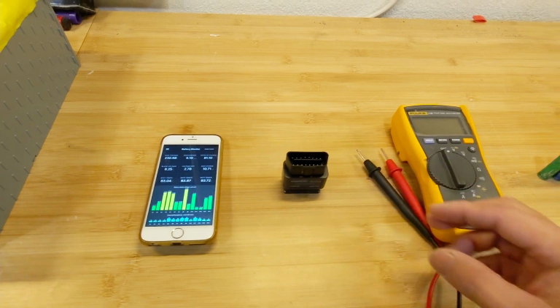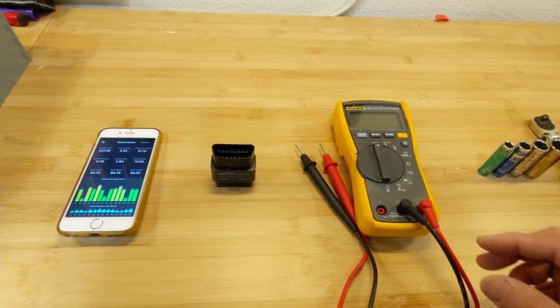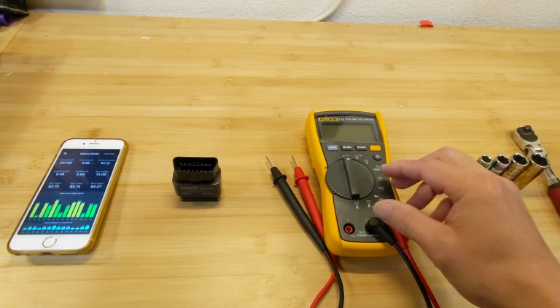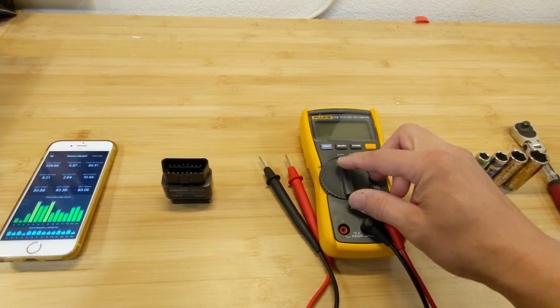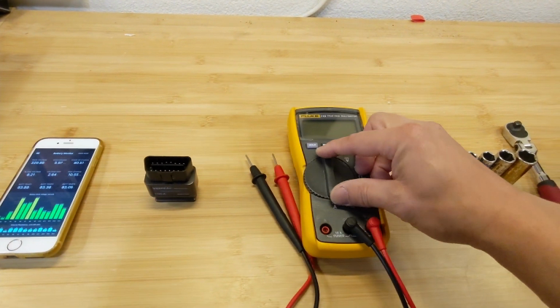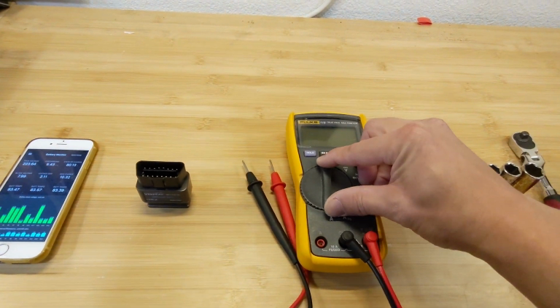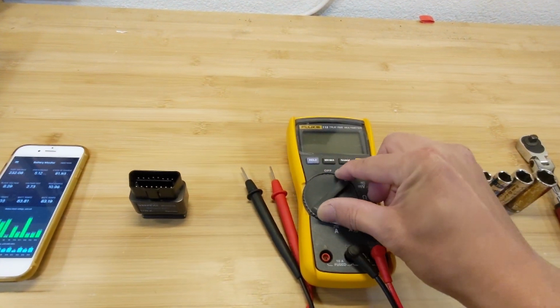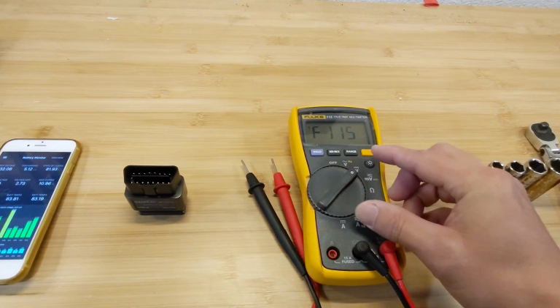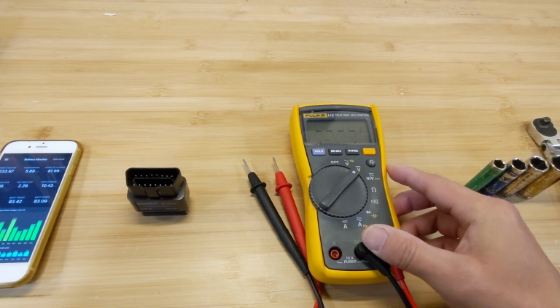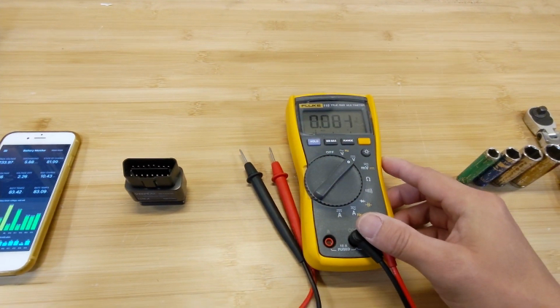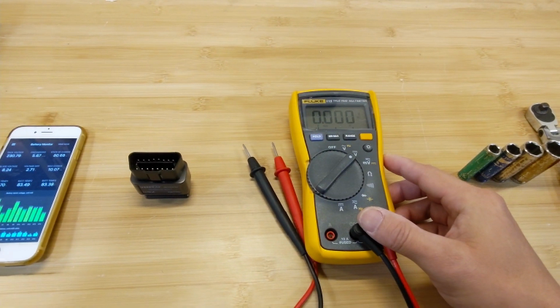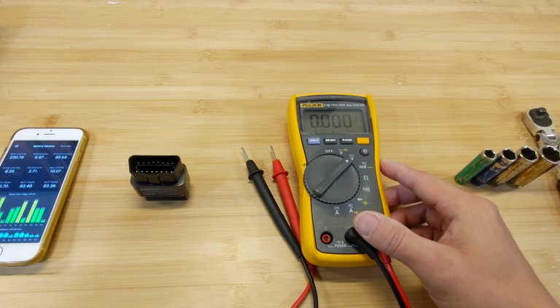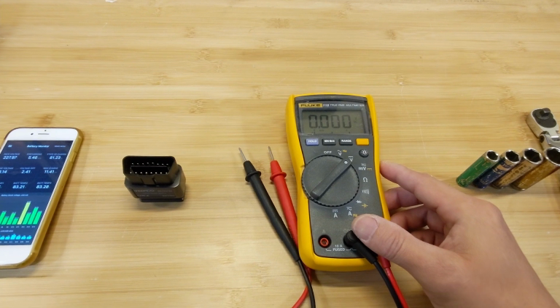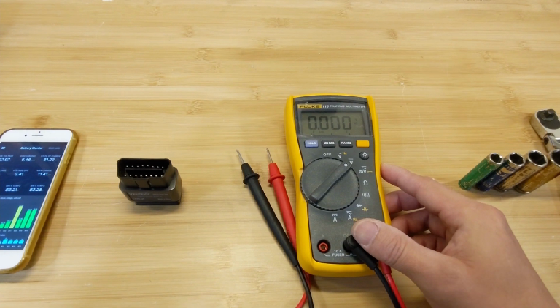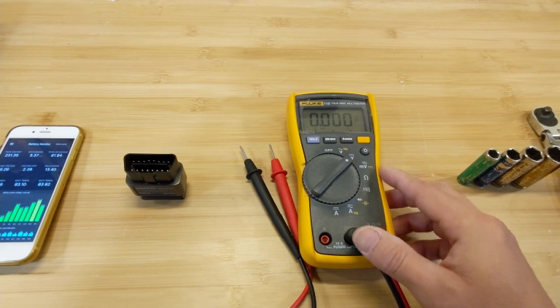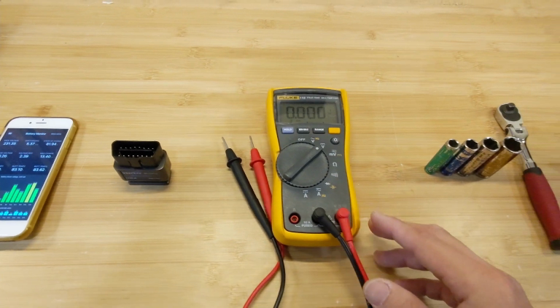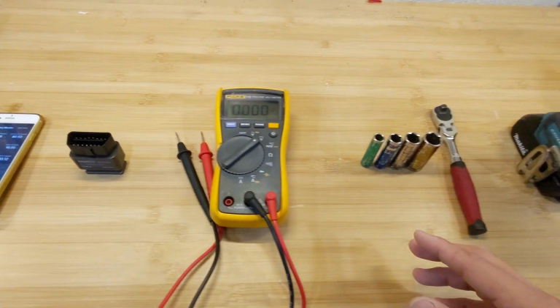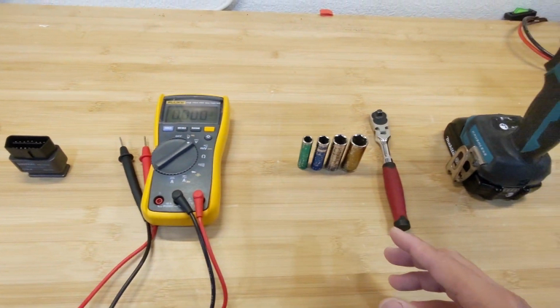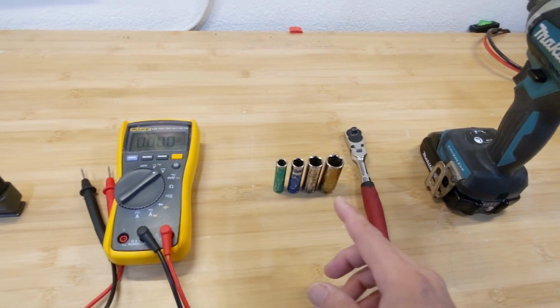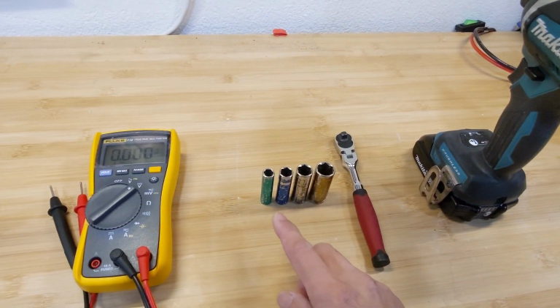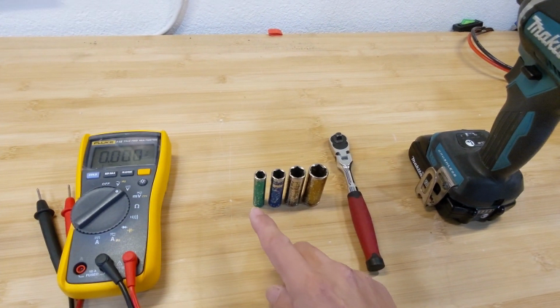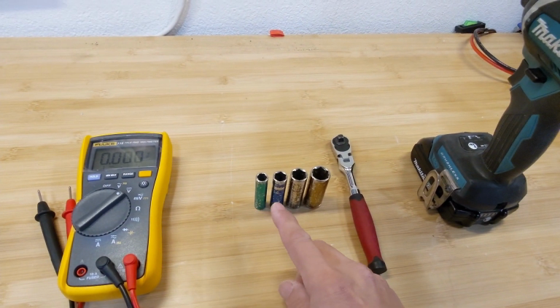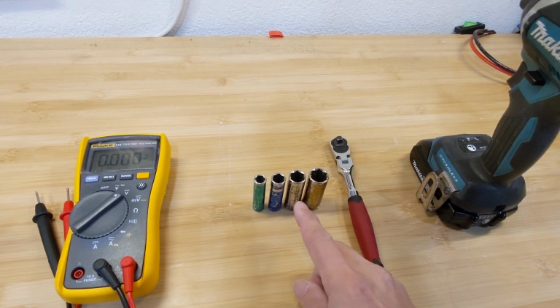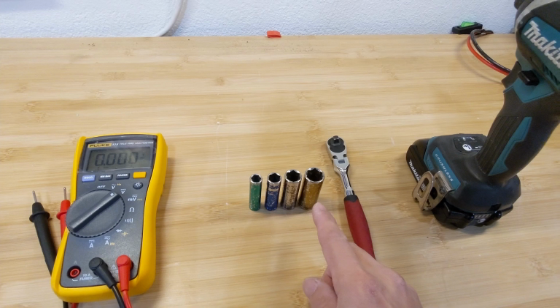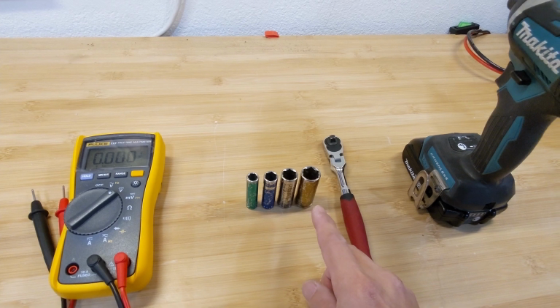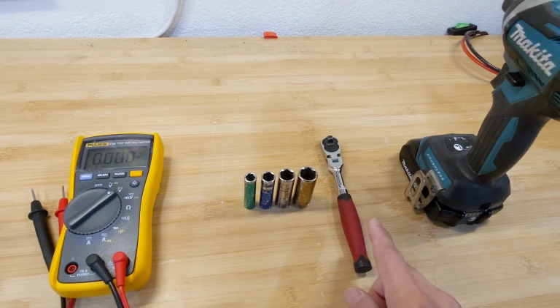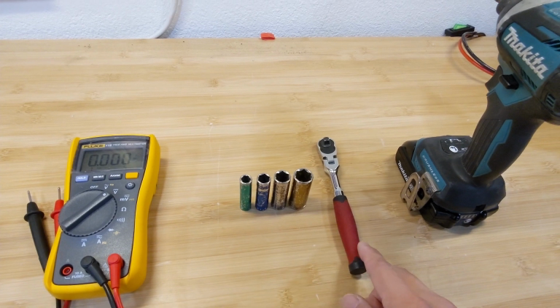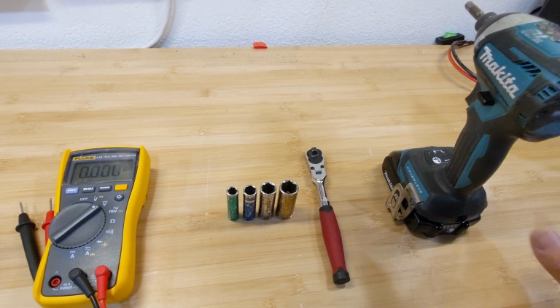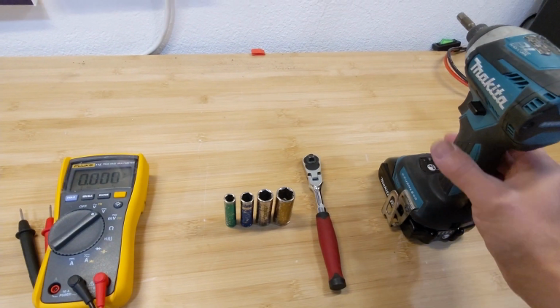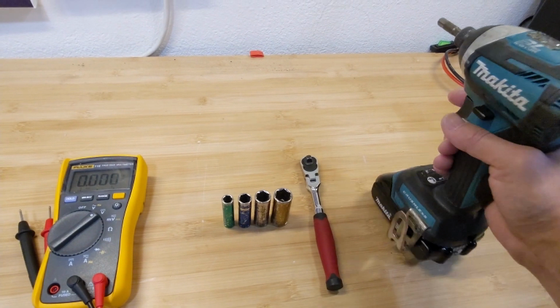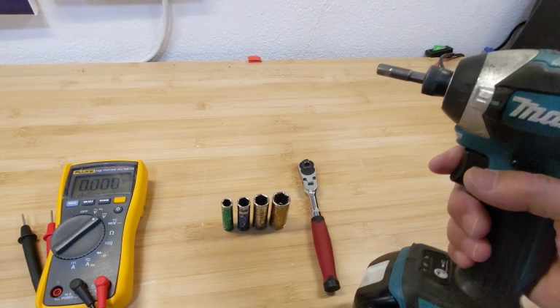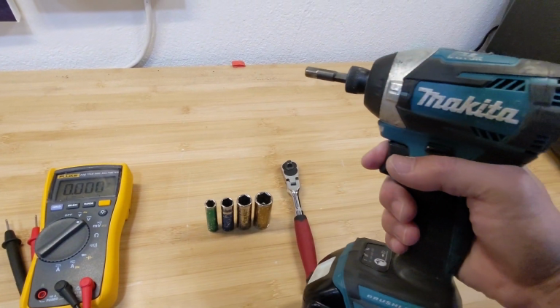Third, you need to have a voltmeter that can read at least four digits of the voltage. And last, you need to have 8, 10, 12, and 40 millimeter socket wrenches, or you would prefer a power tool.